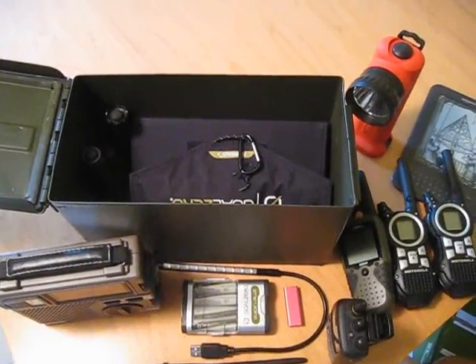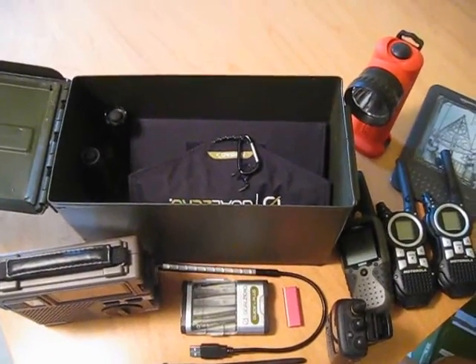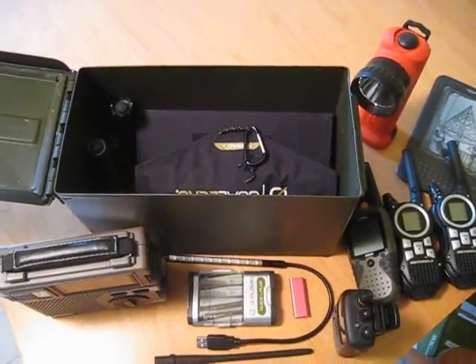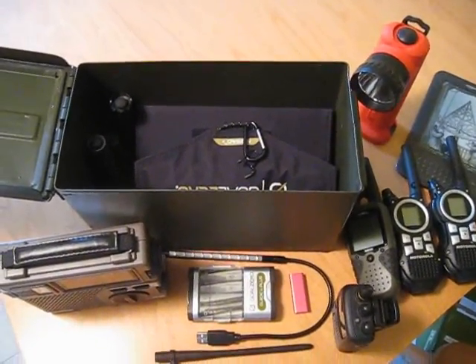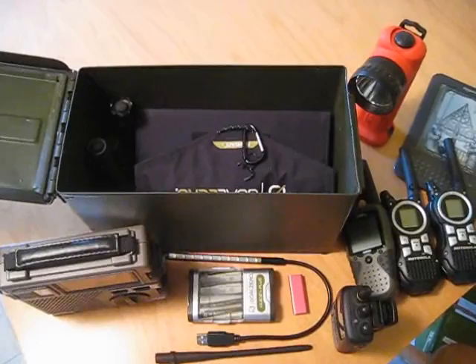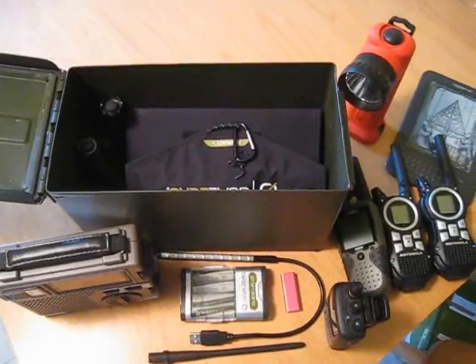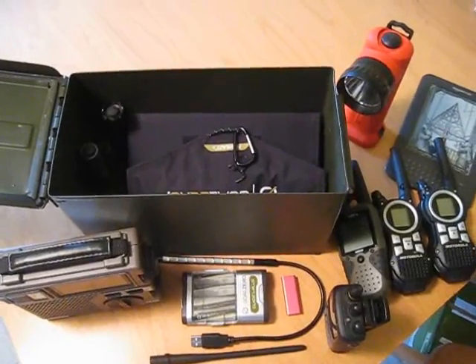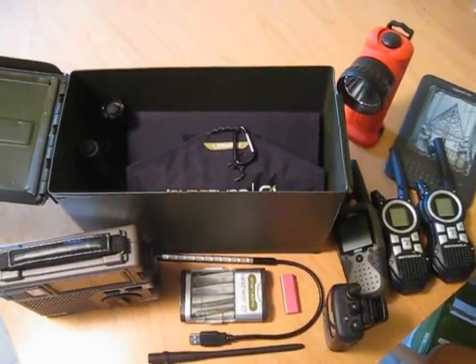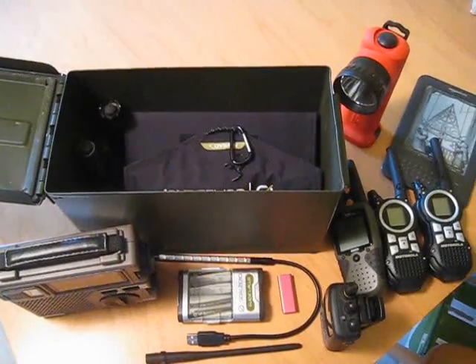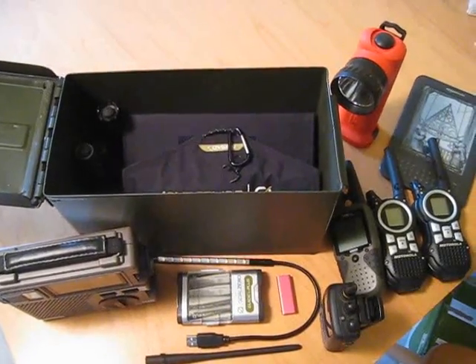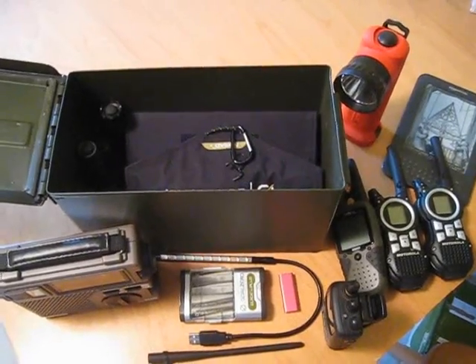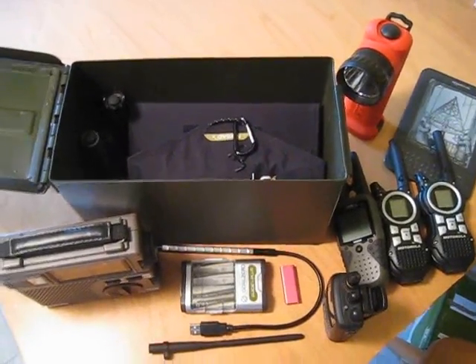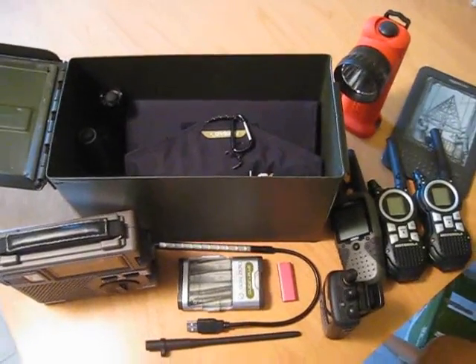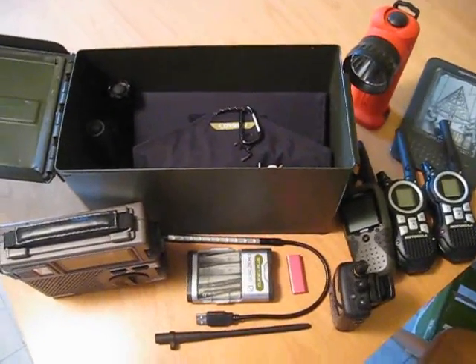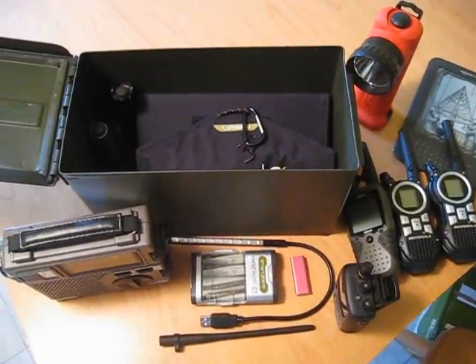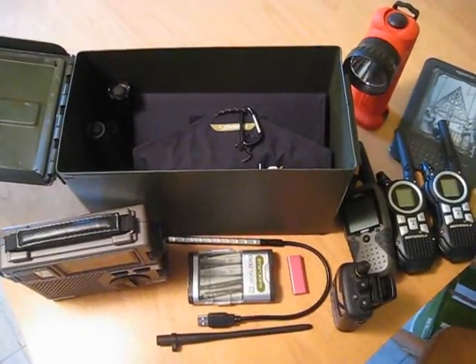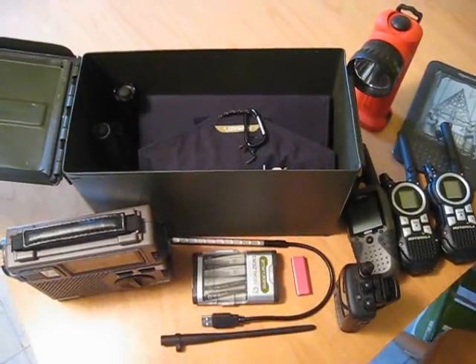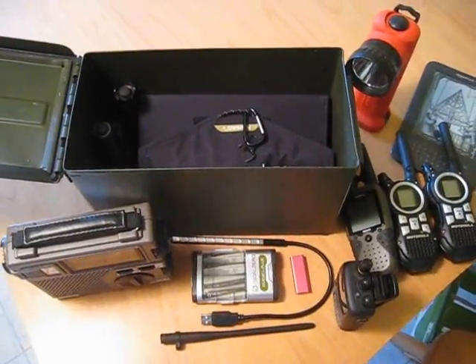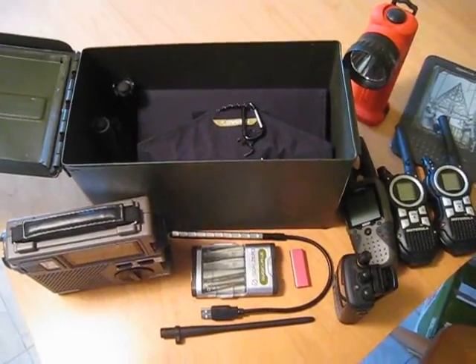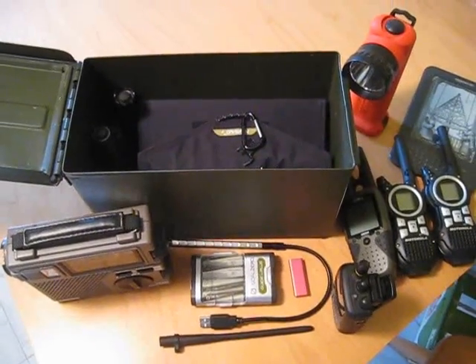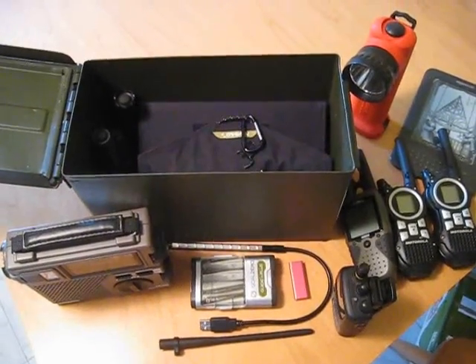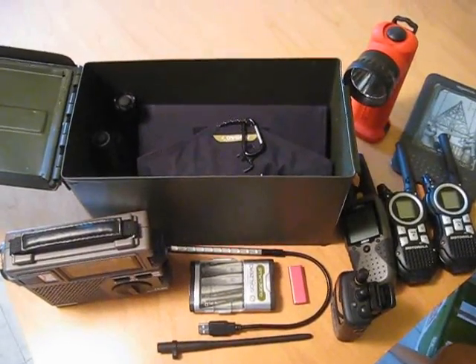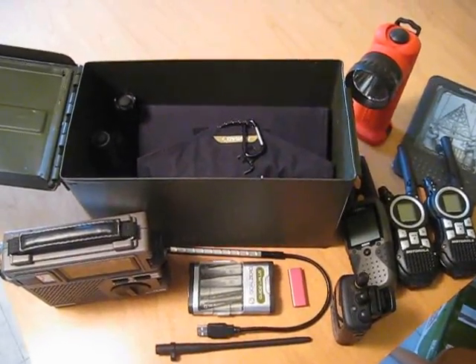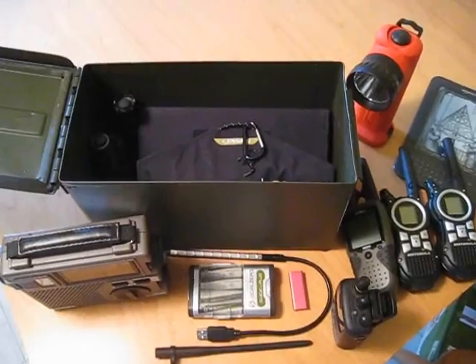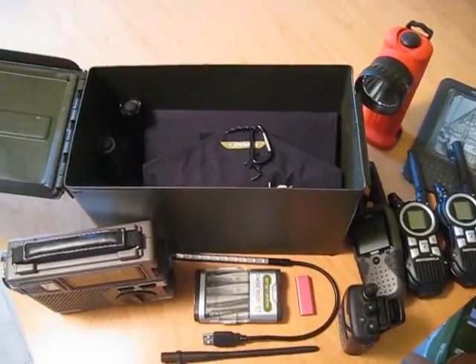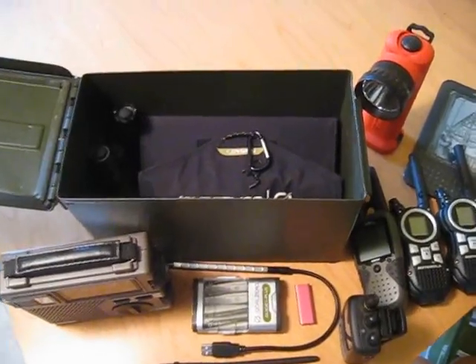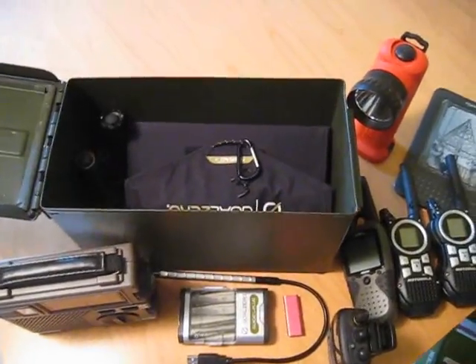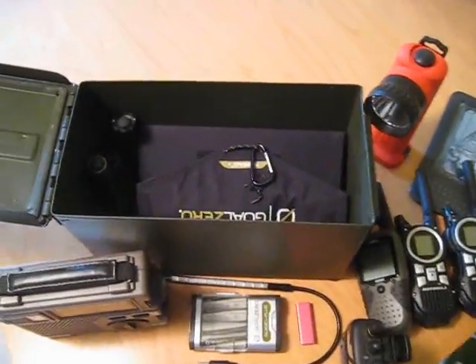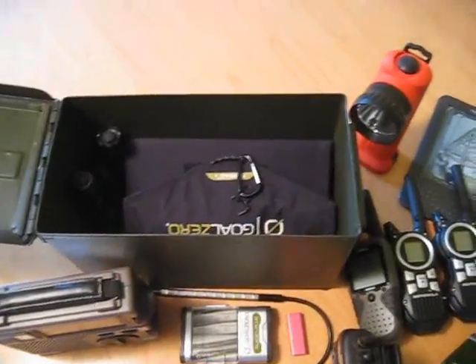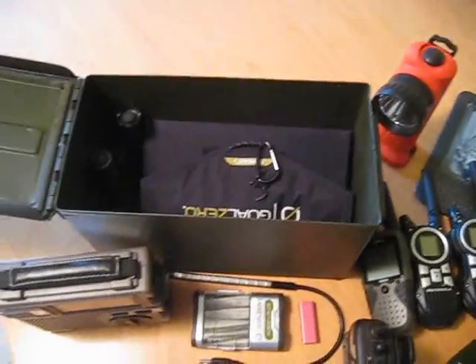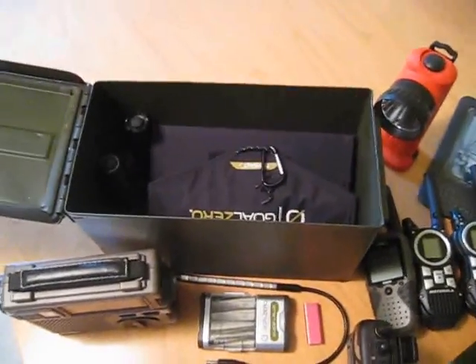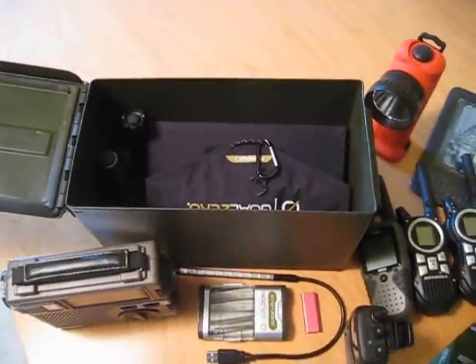So anyway, just getting ready for tonight's solar event, so I figured I'd record a quick video. Hopefully all we're going to get is some pretty lights.